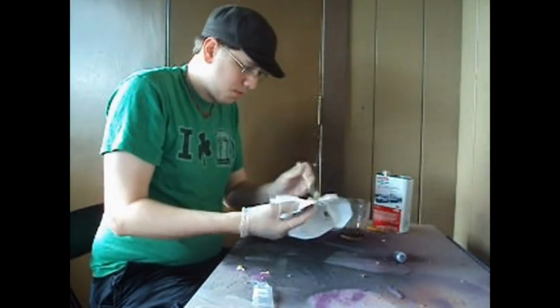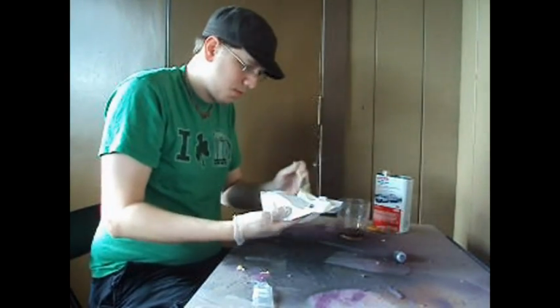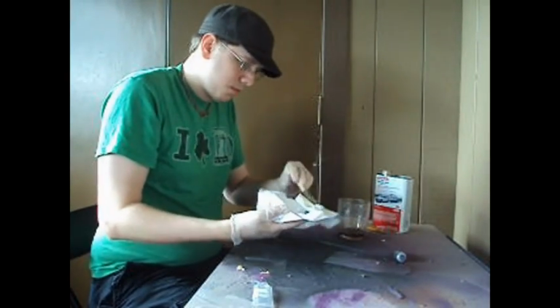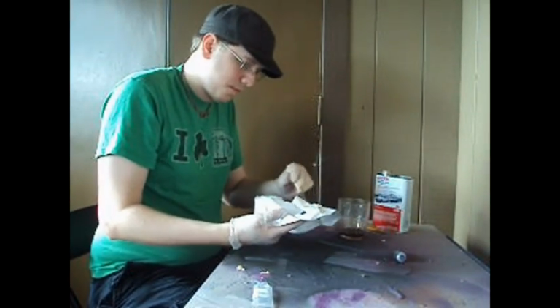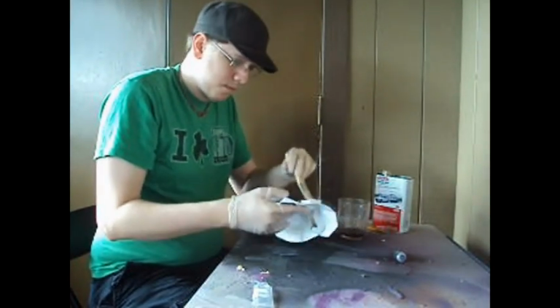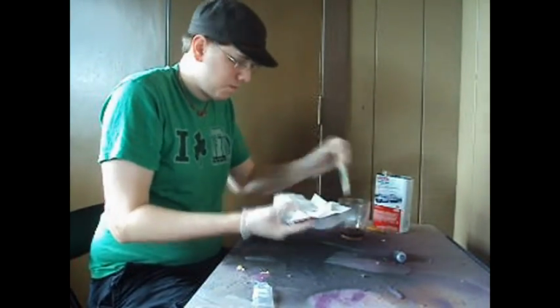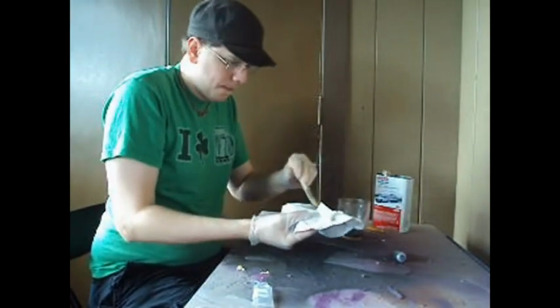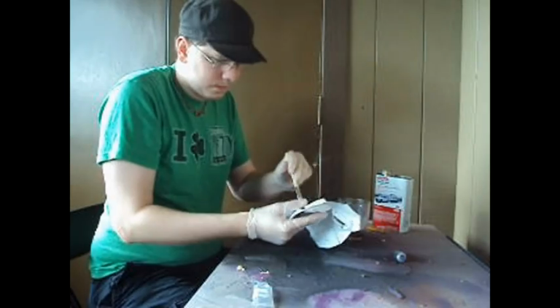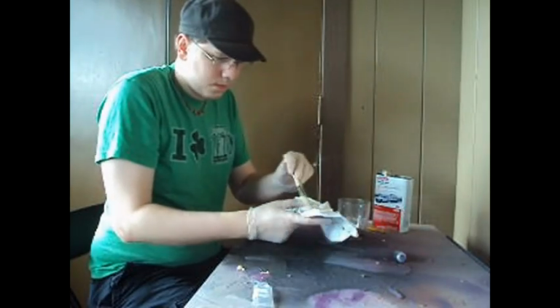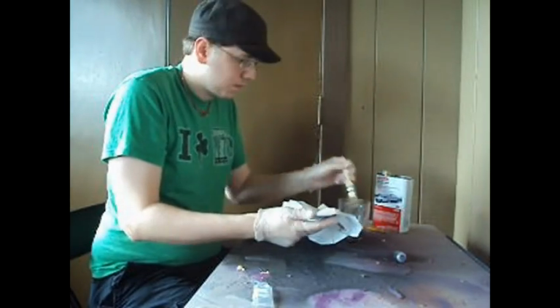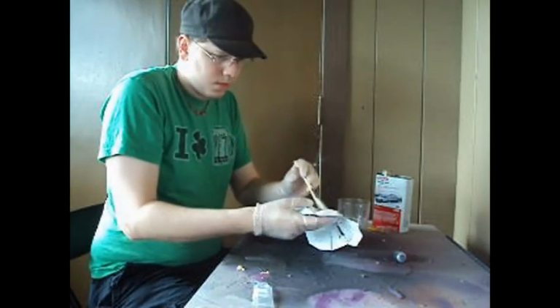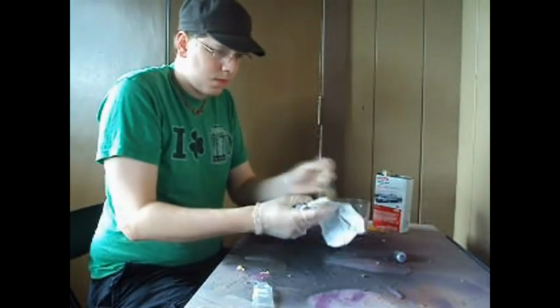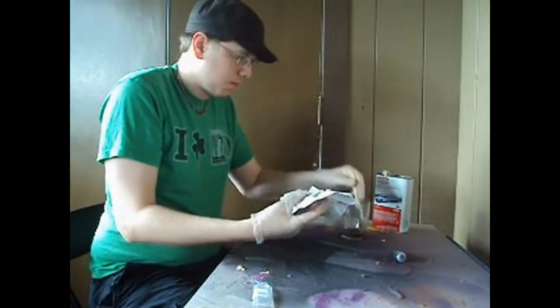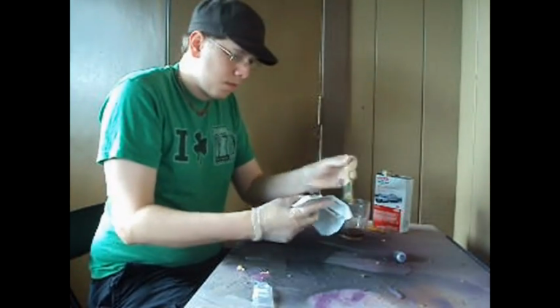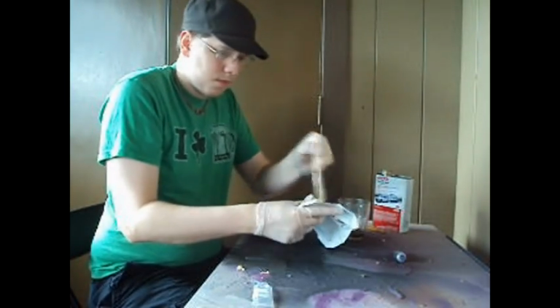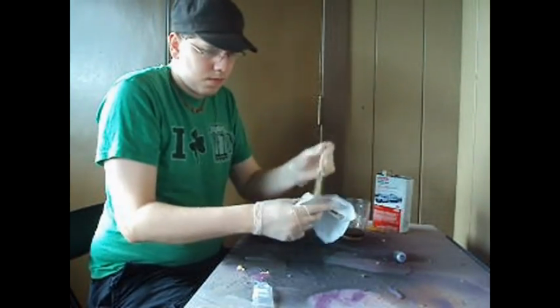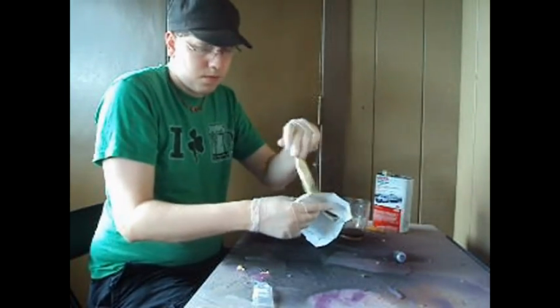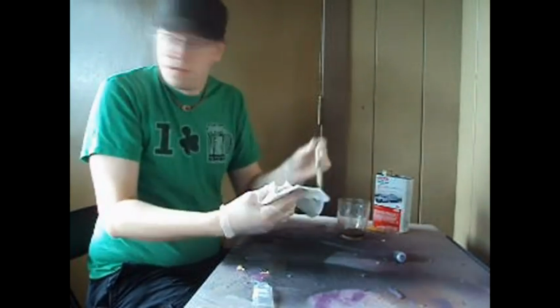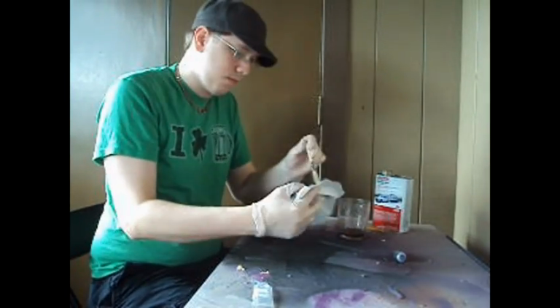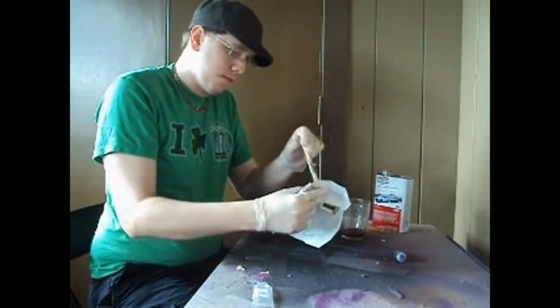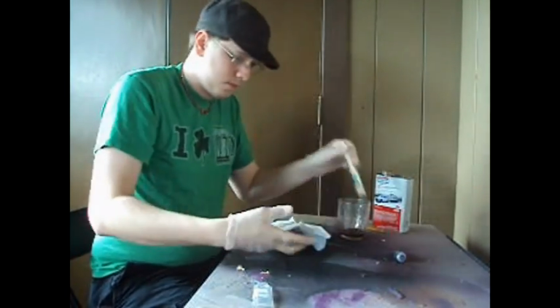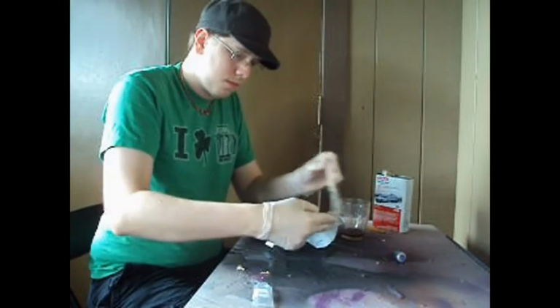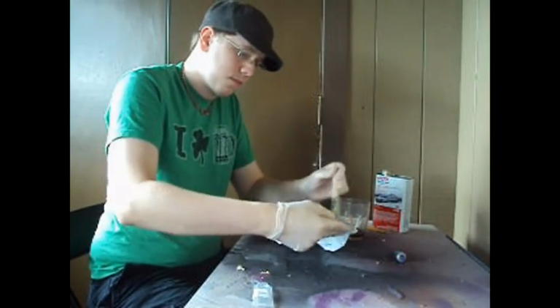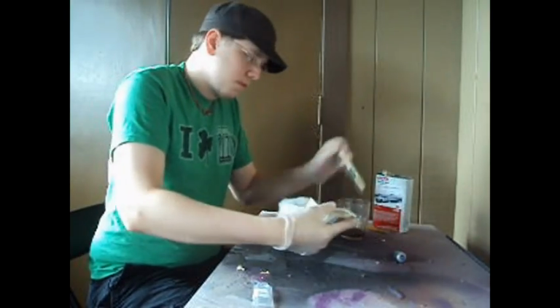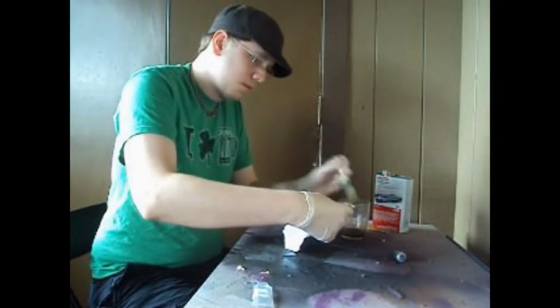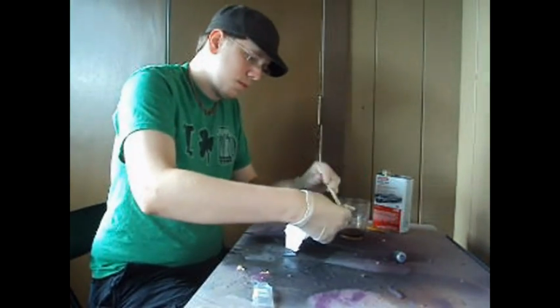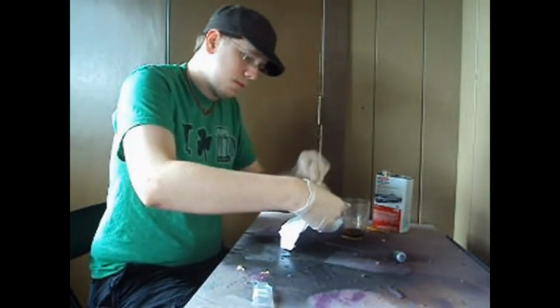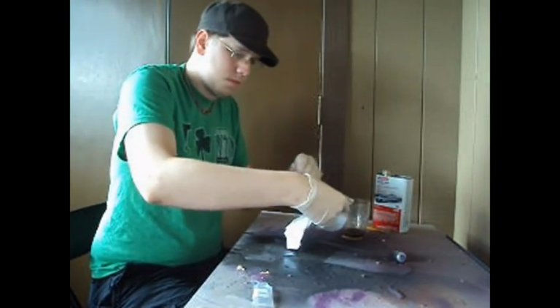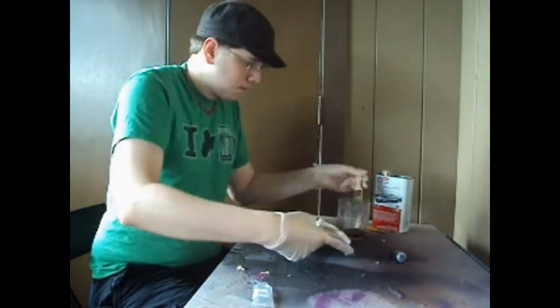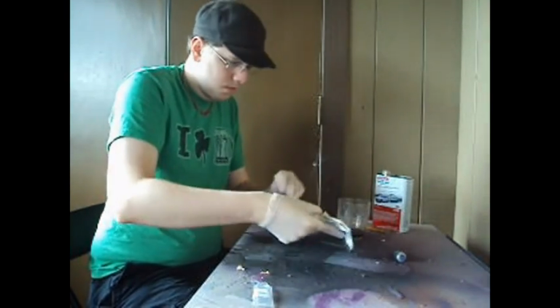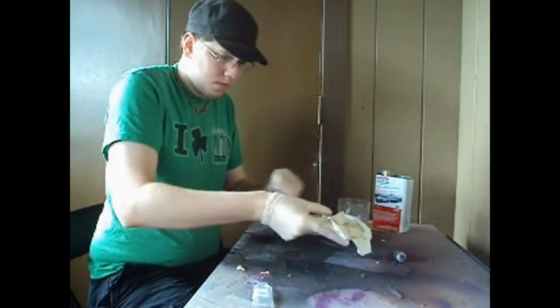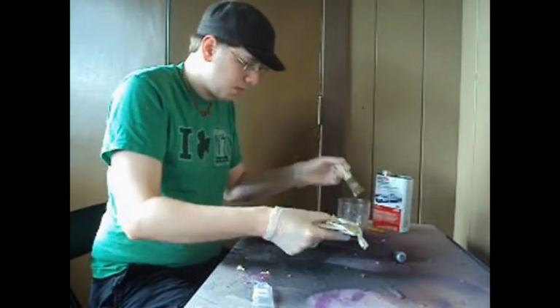Once you have the resin and catalyst all mixed together, use your paintbrush to apply nice even coats to your model. You only have about 15 minutes before the resin starts to cure, so you're going to have to work fairly quickly.